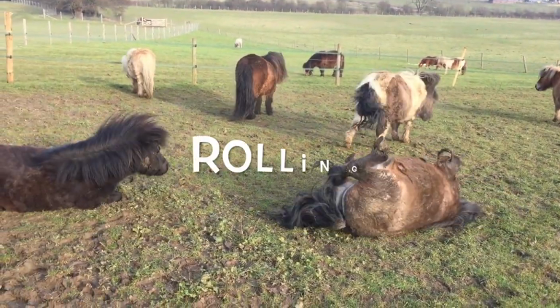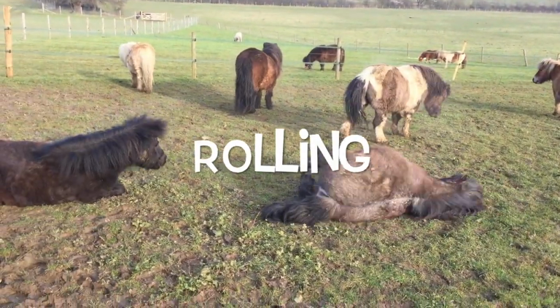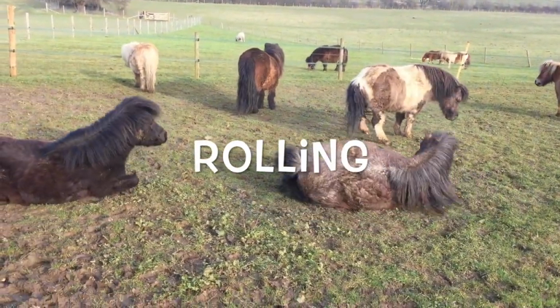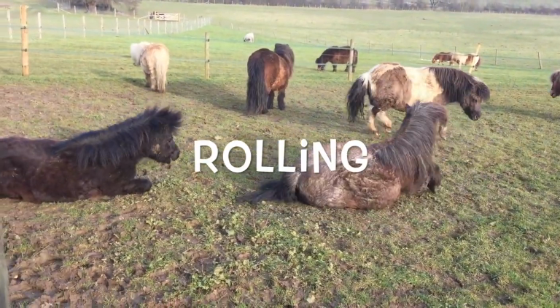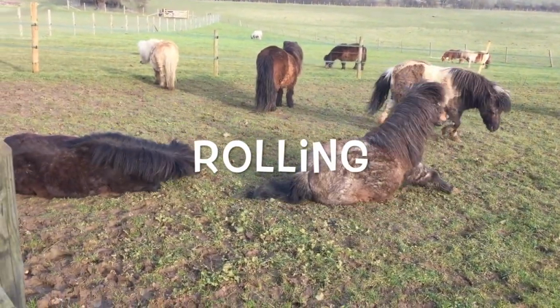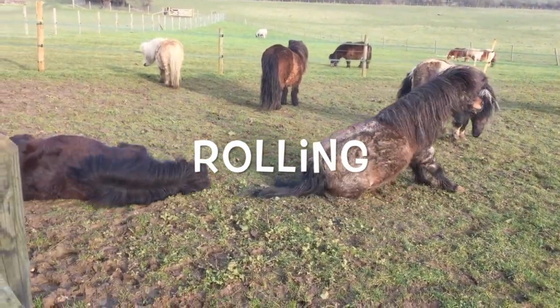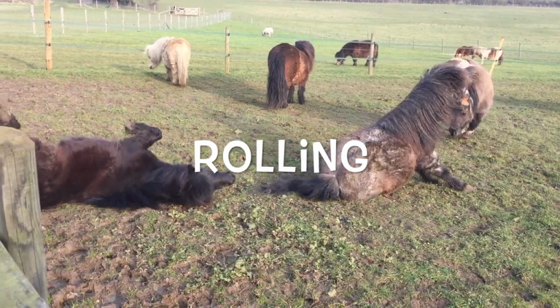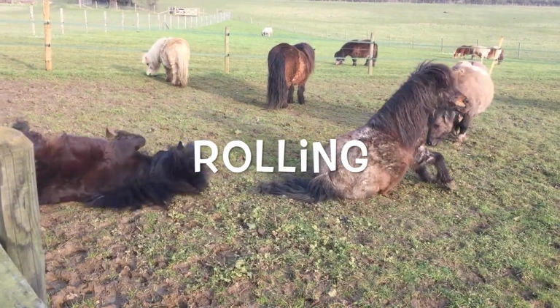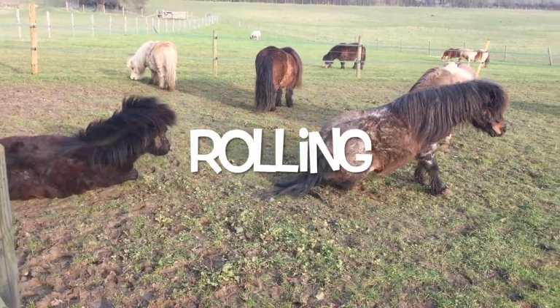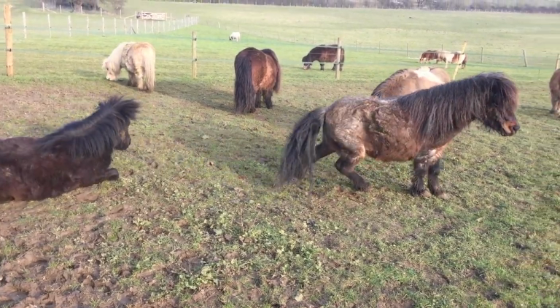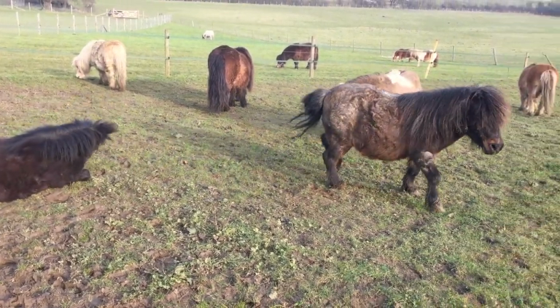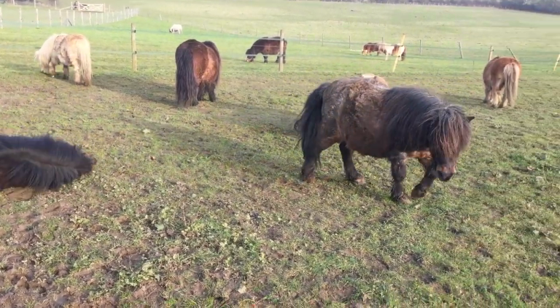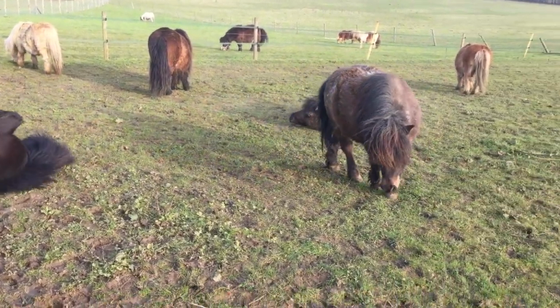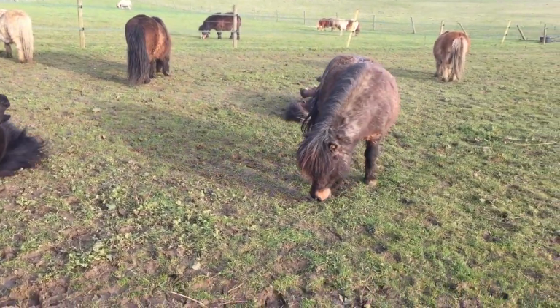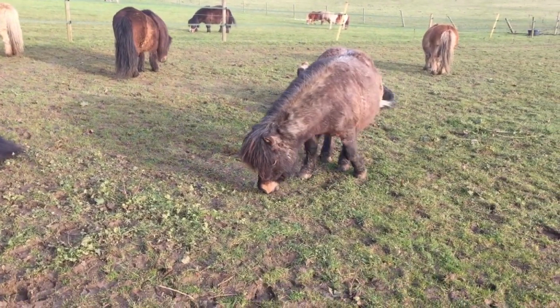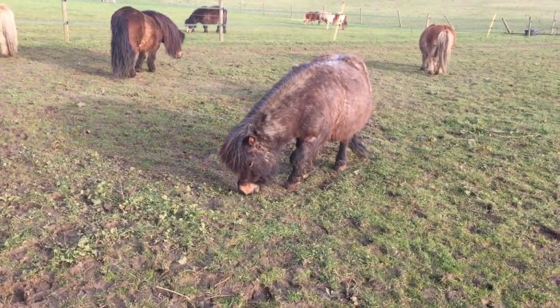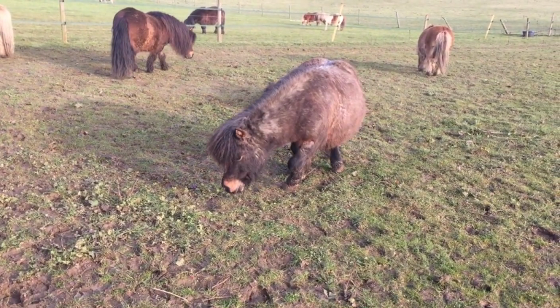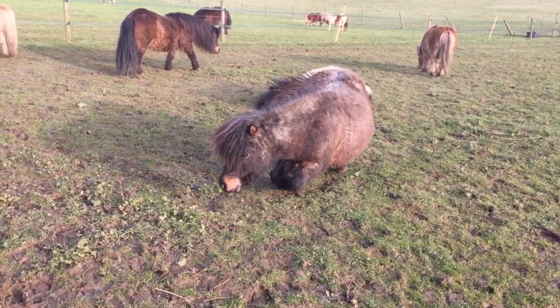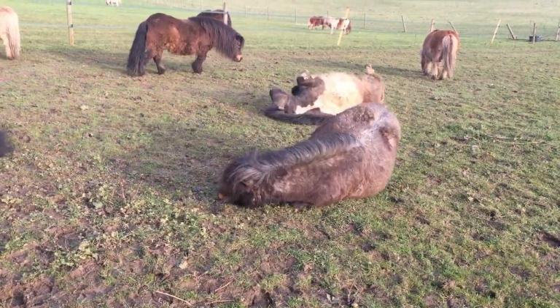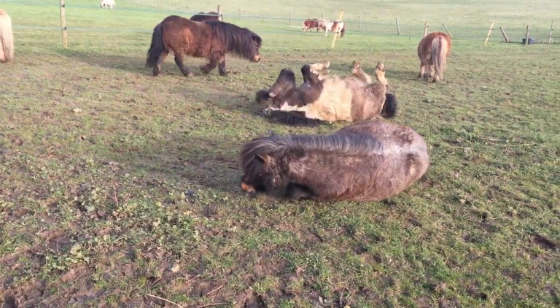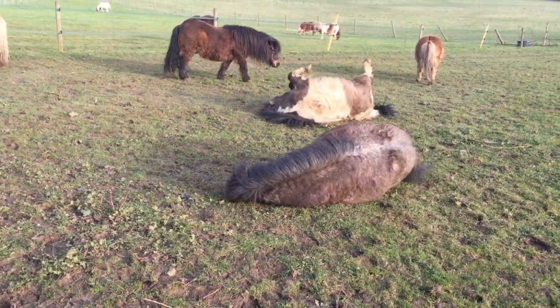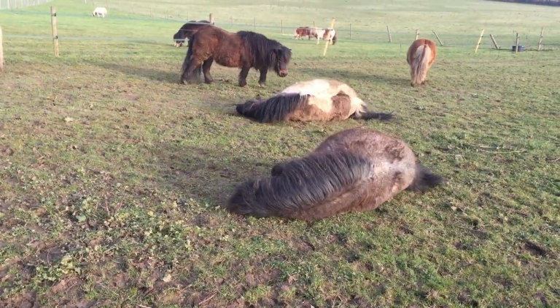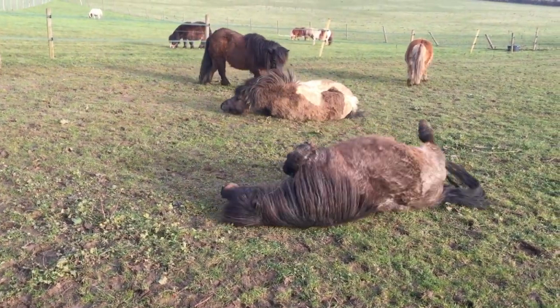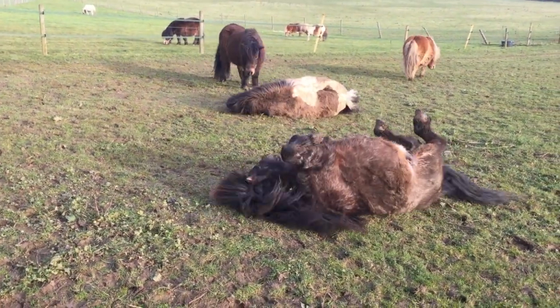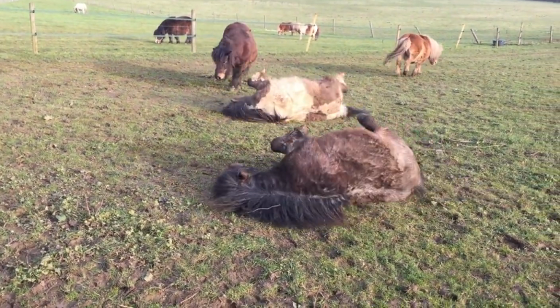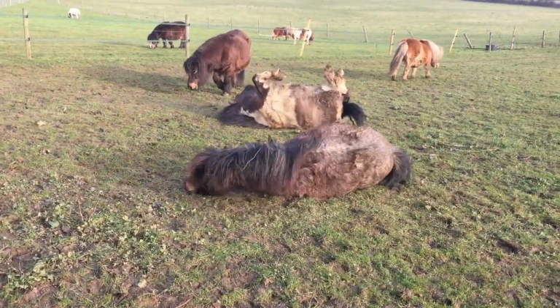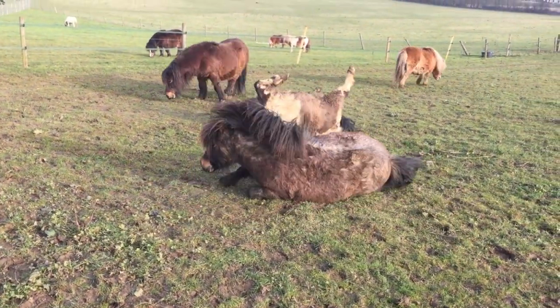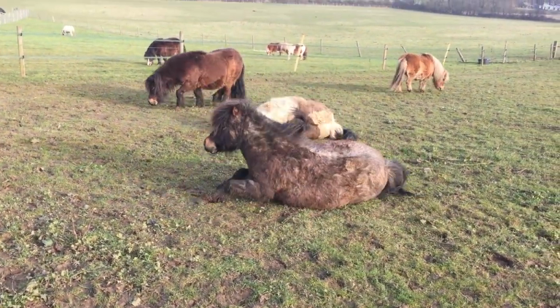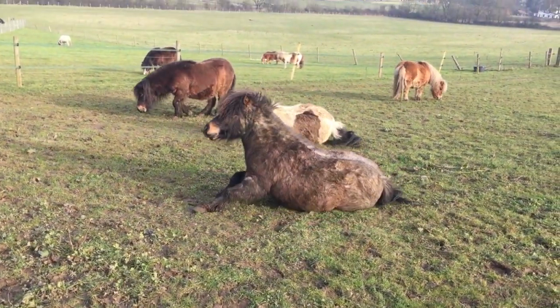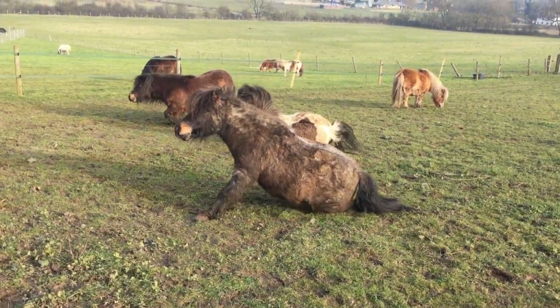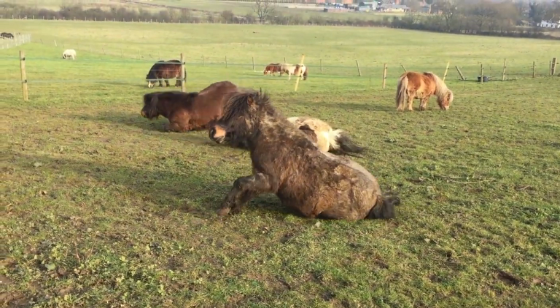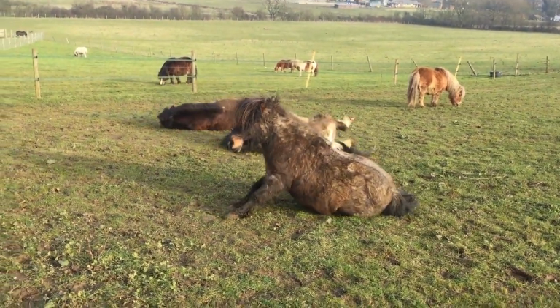Oh look, the ponies are rolling! This is a good way to get rid of all the loose hairs. It can be quite hot and sweaty during the springtime when they have such thick winter coats, but rolling does a lot of good.